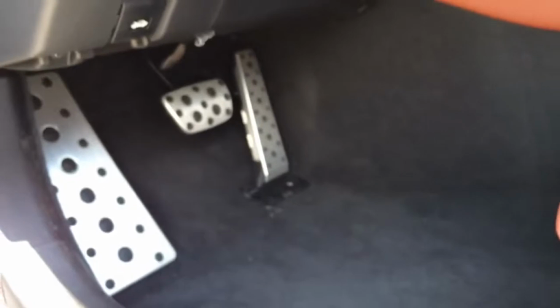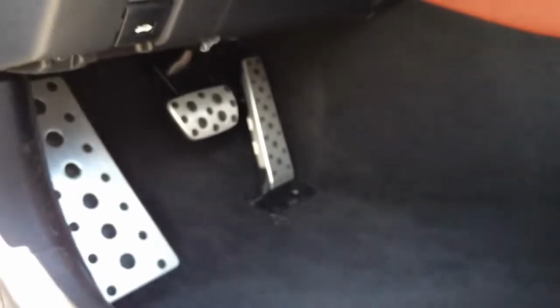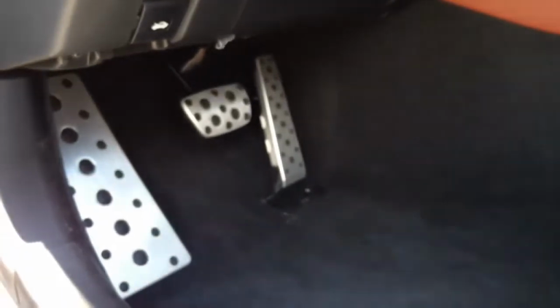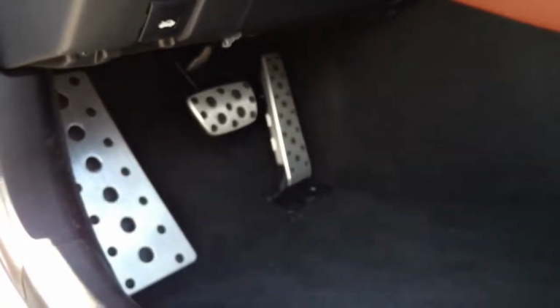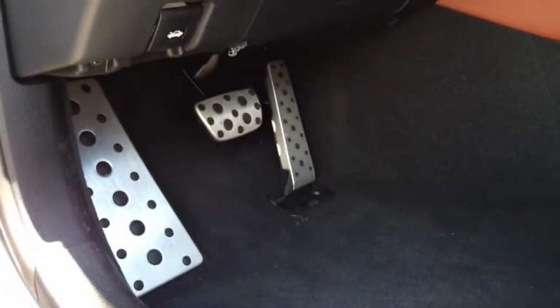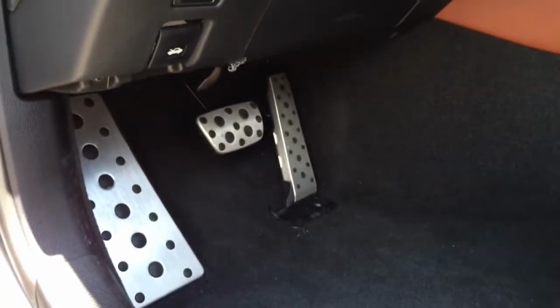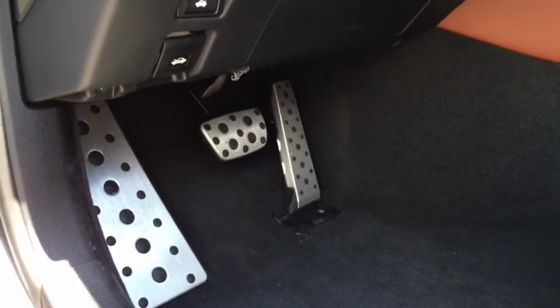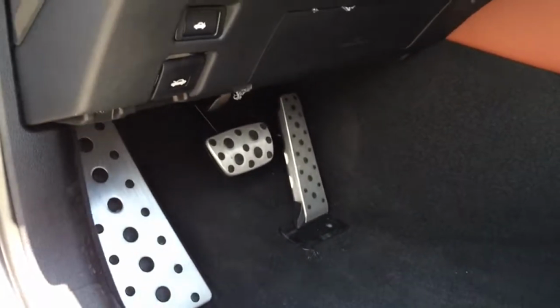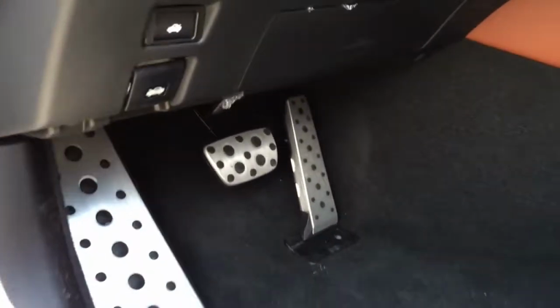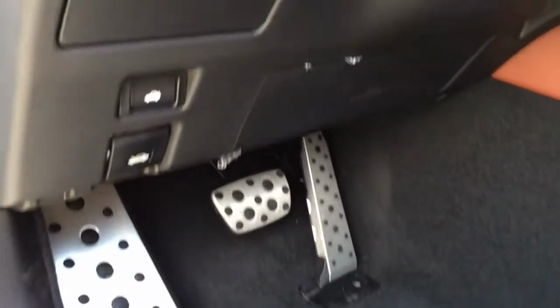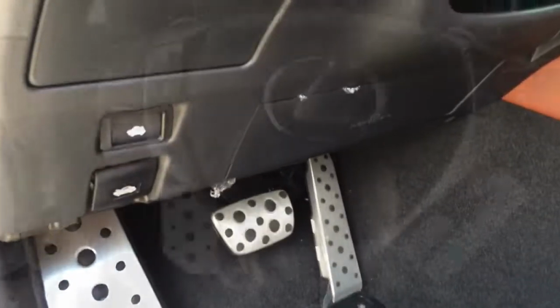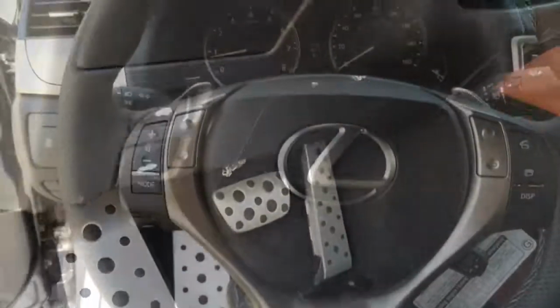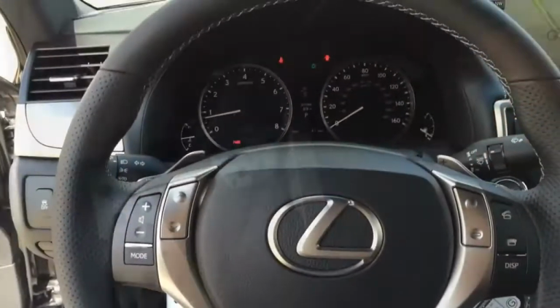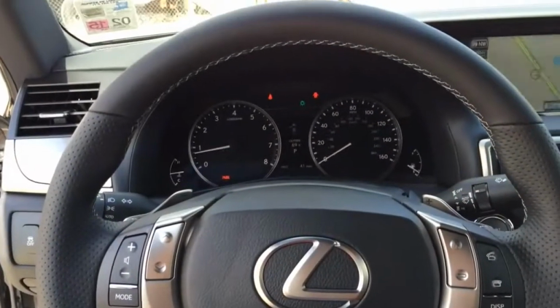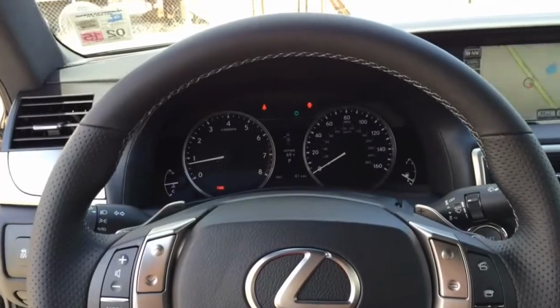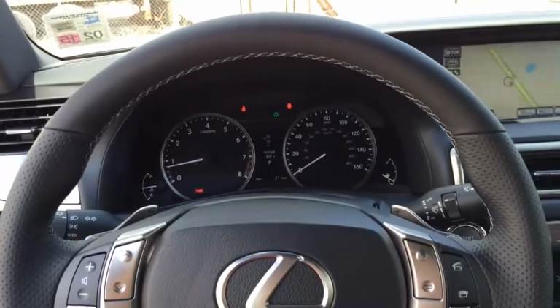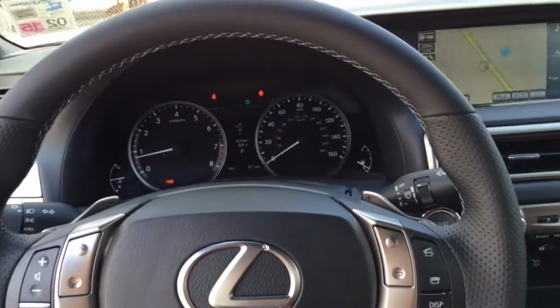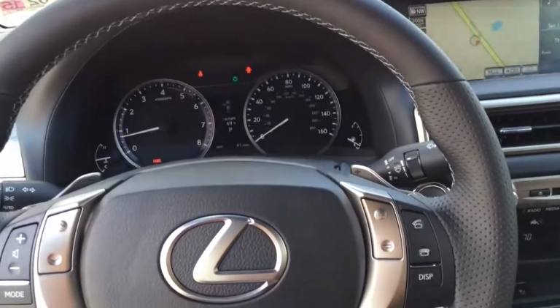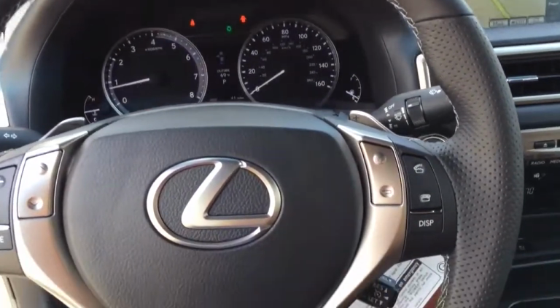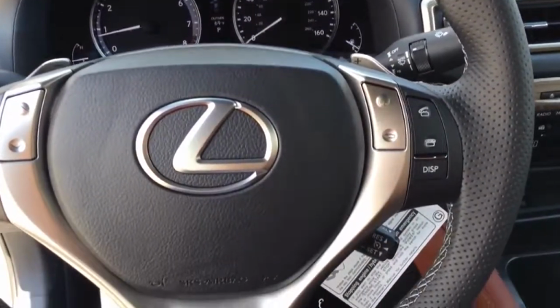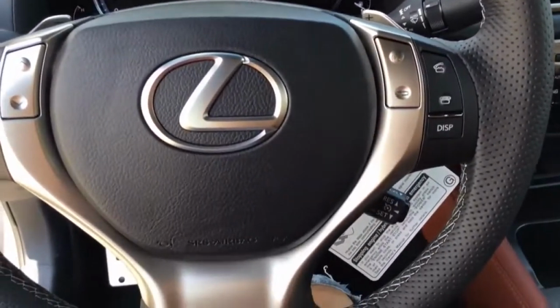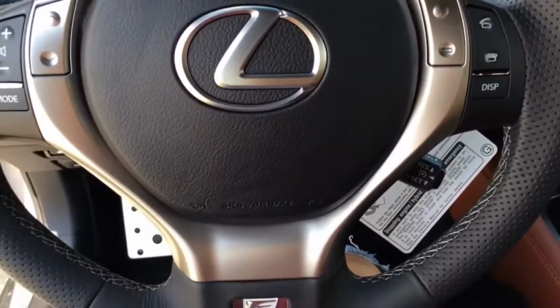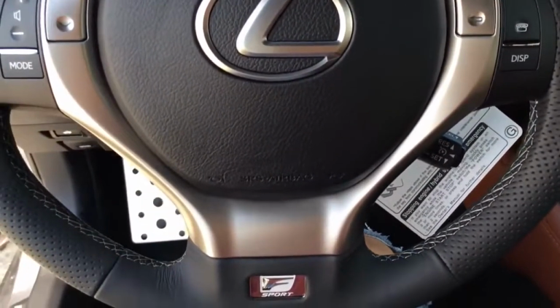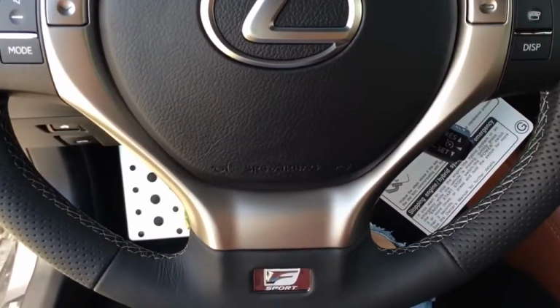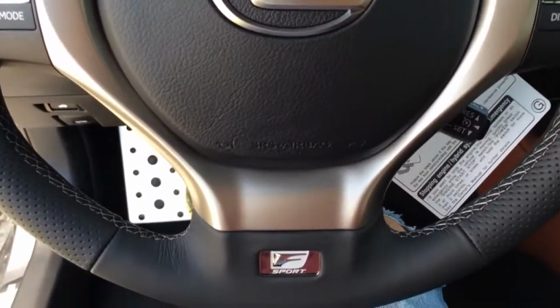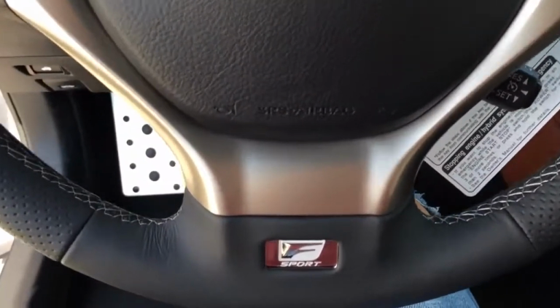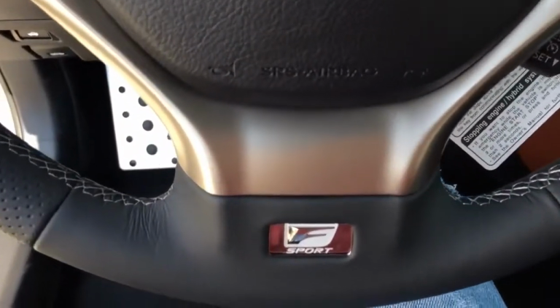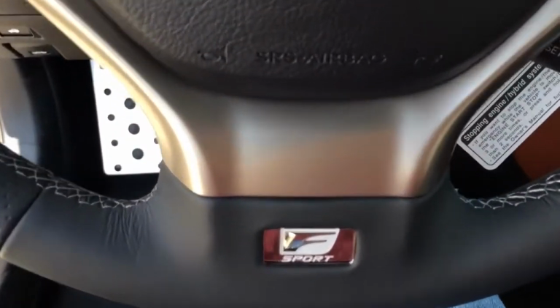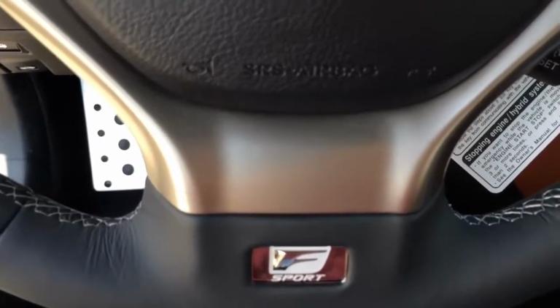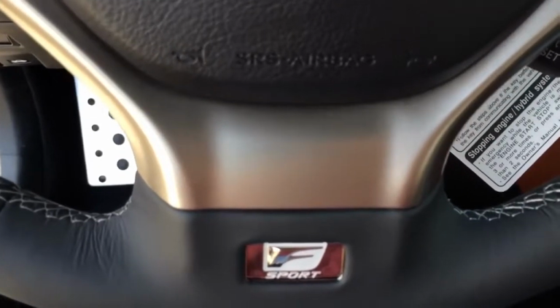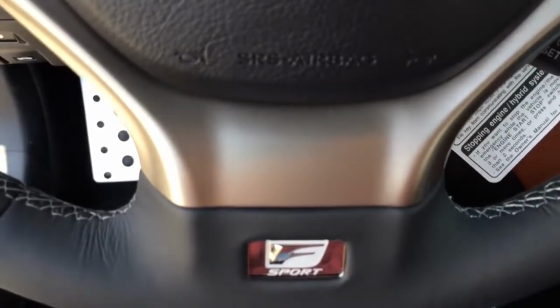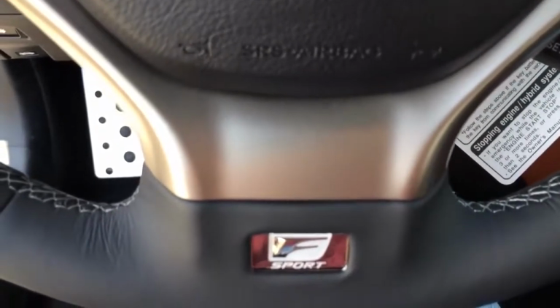Here are your F-Sport pedals, as well as trunk and hood release buttons. The three-spoke F-Sport design steering wheel is fully wrapped in perforated leather, with aluminum trim in the middle.